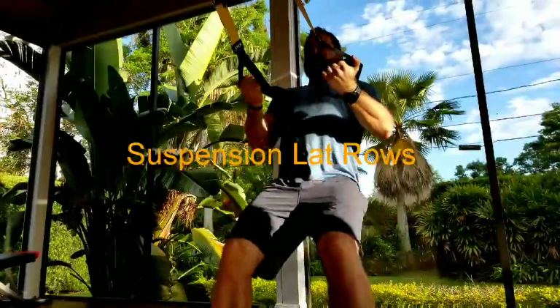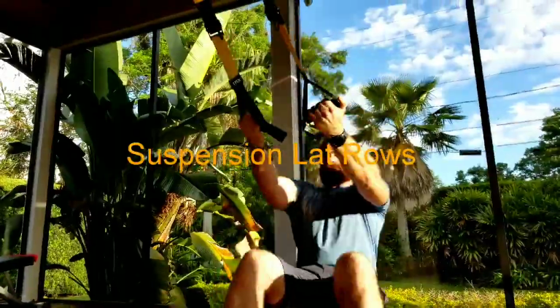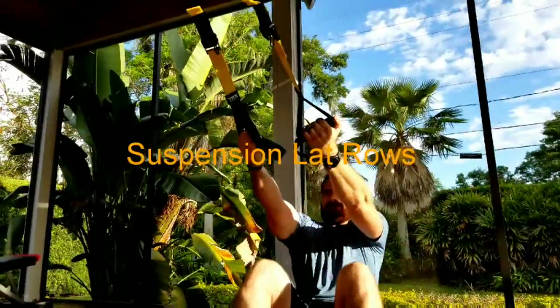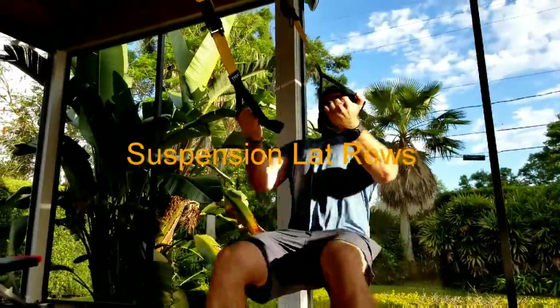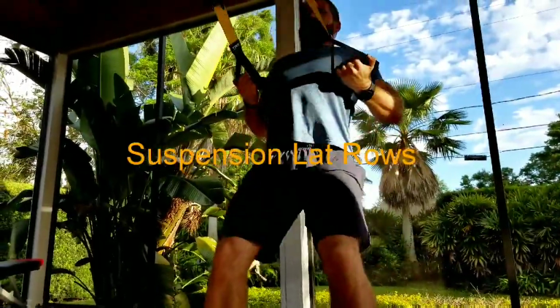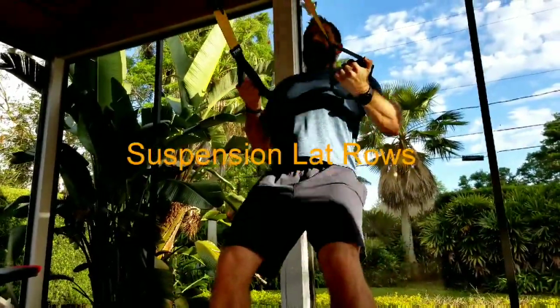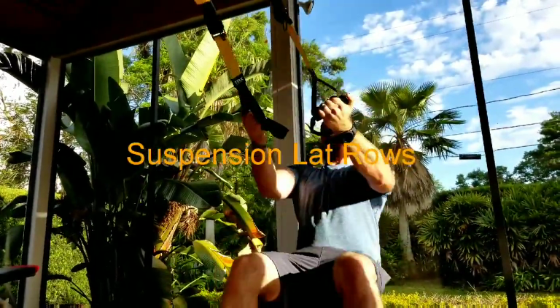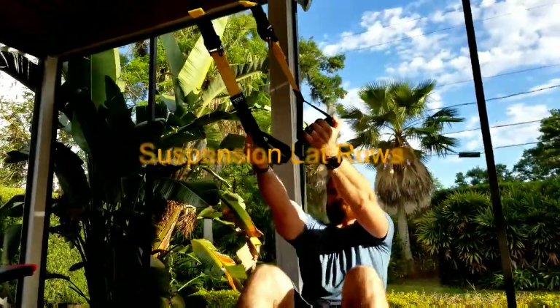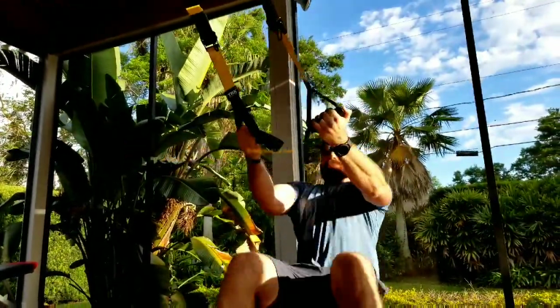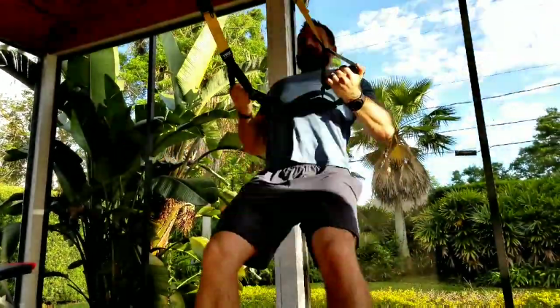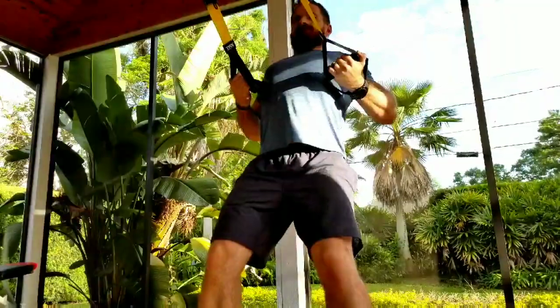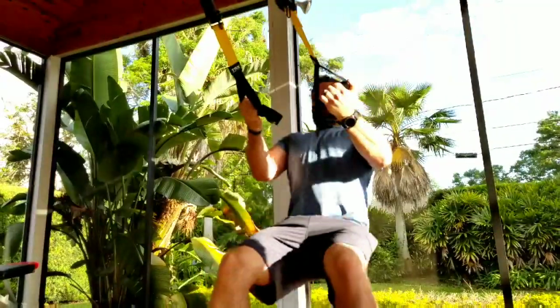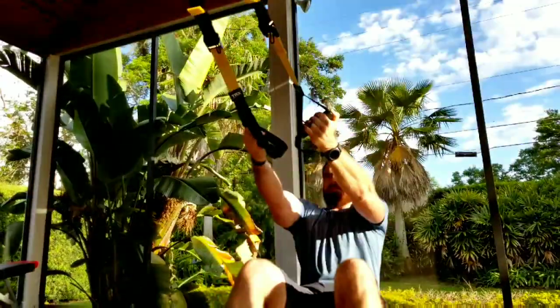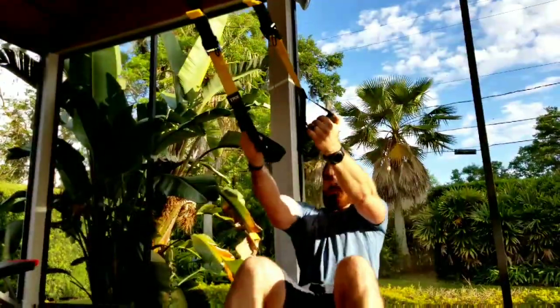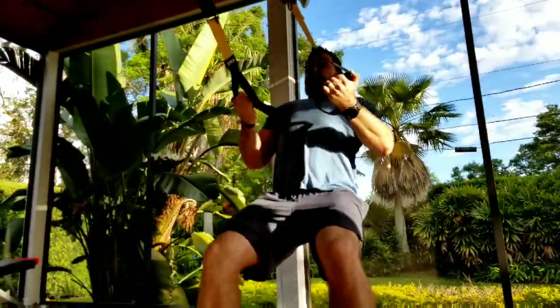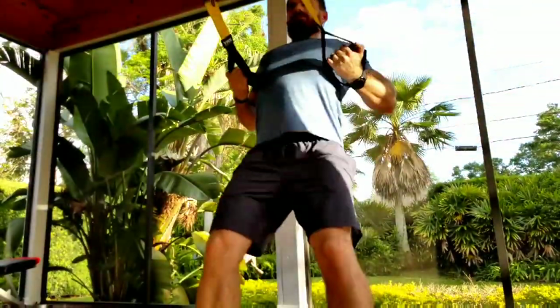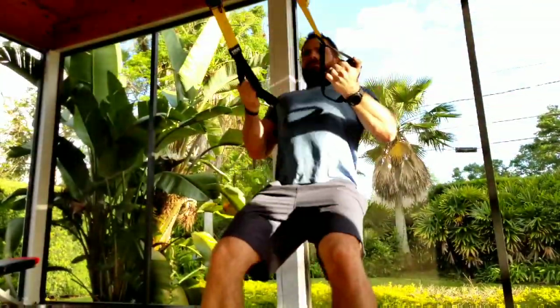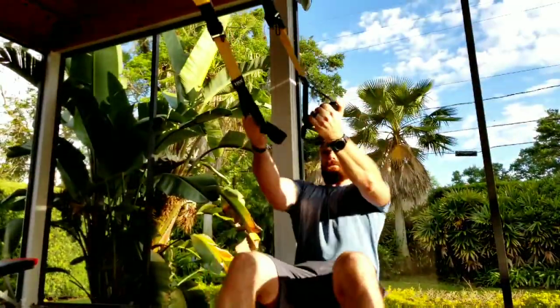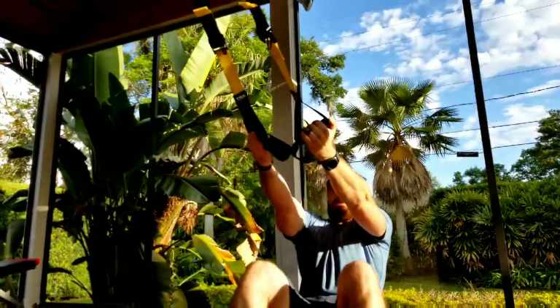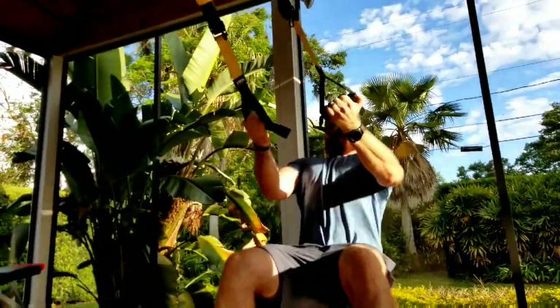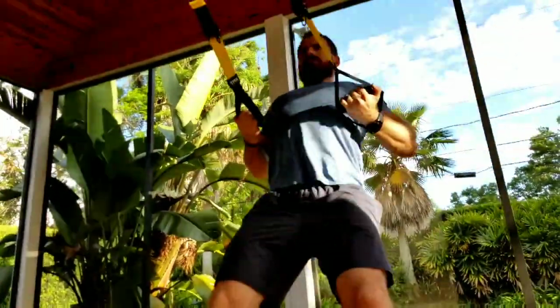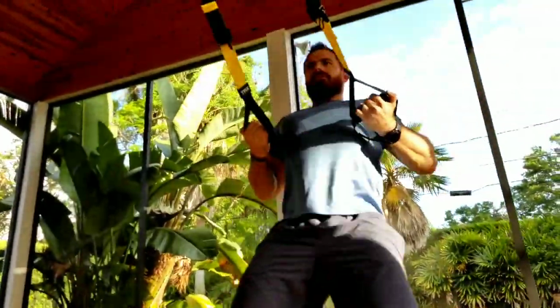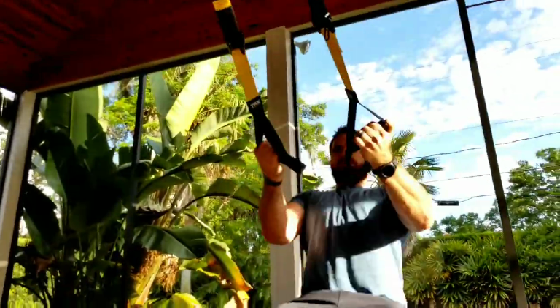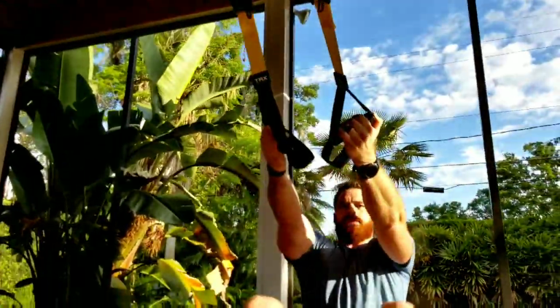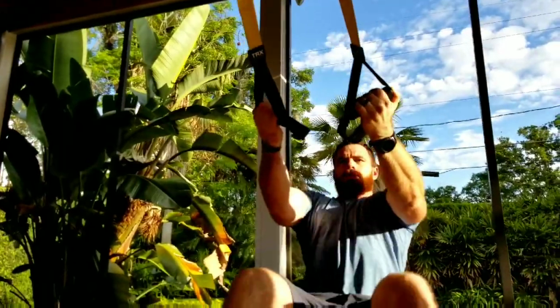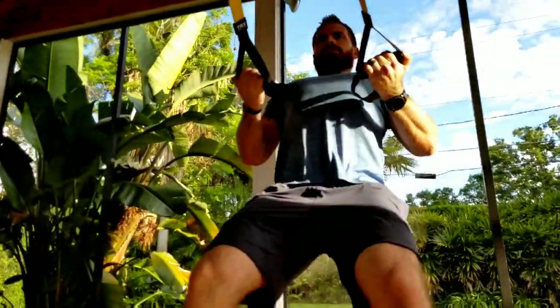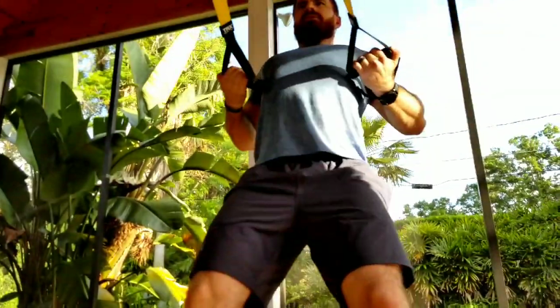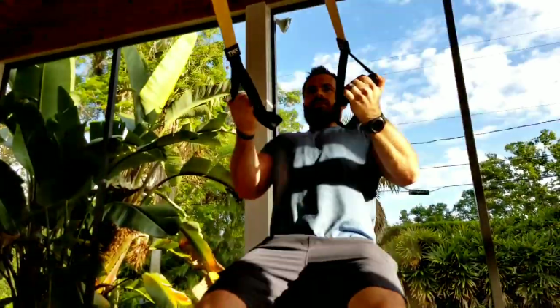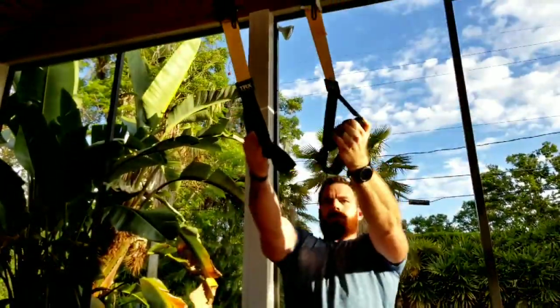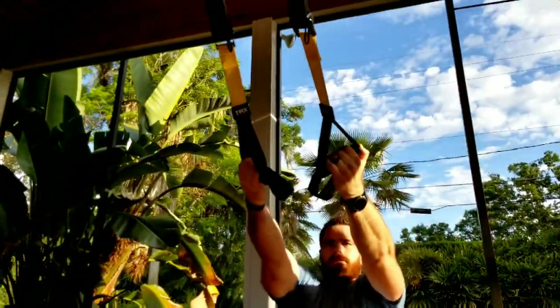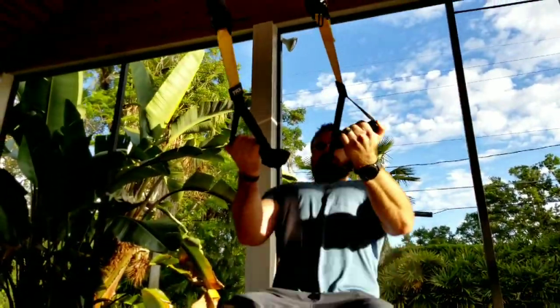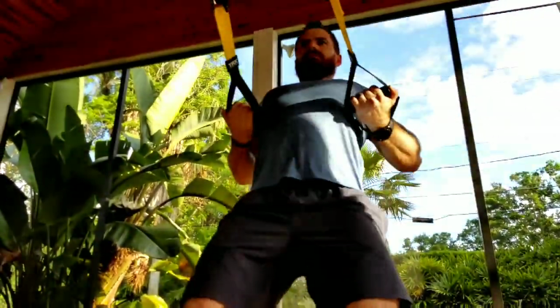If you don't have access to a pull-up bar, you can still train your lats by doing suspension rows. The muscle activation here is almost identical to dead bar rows.